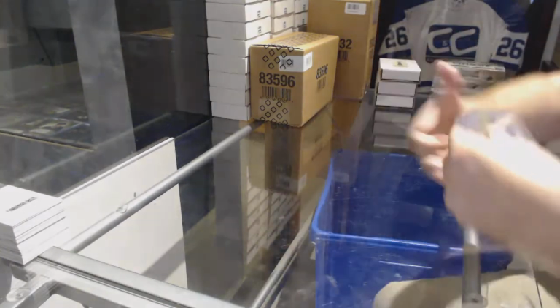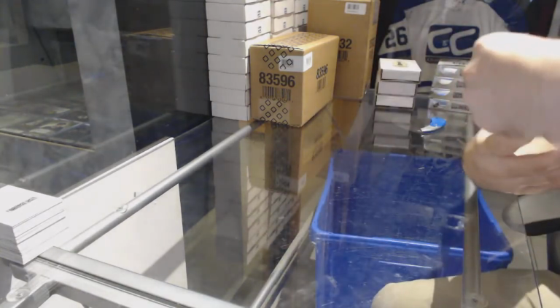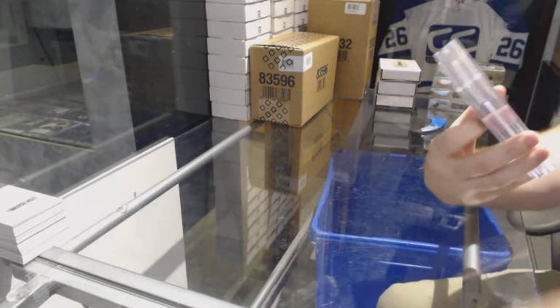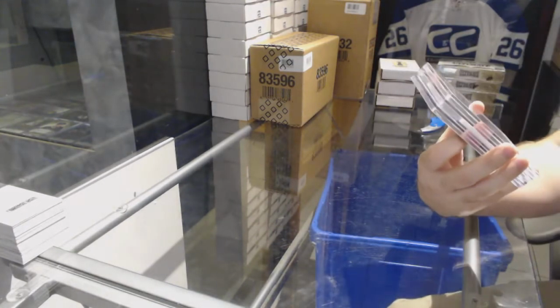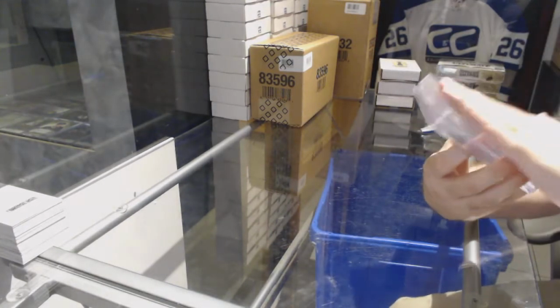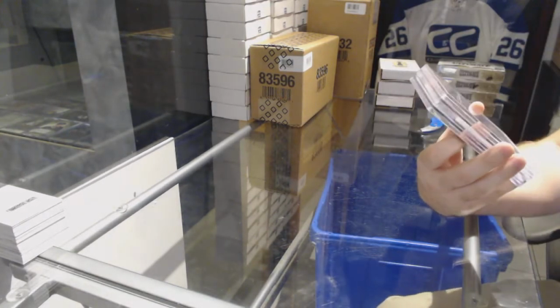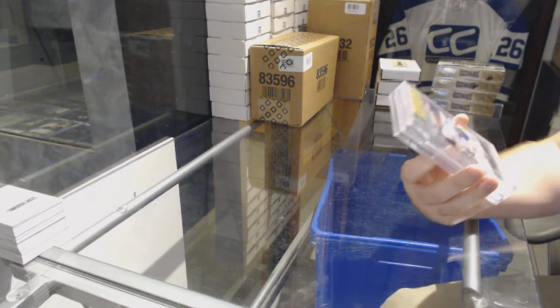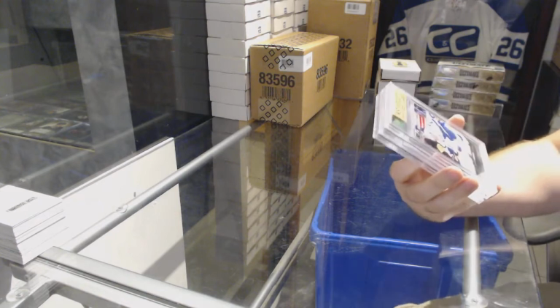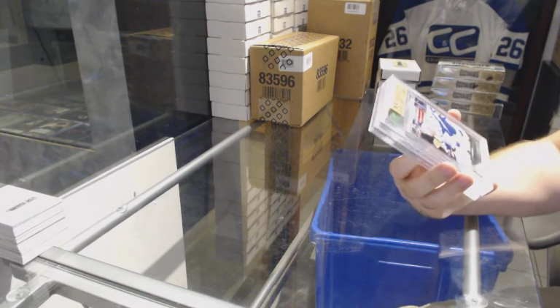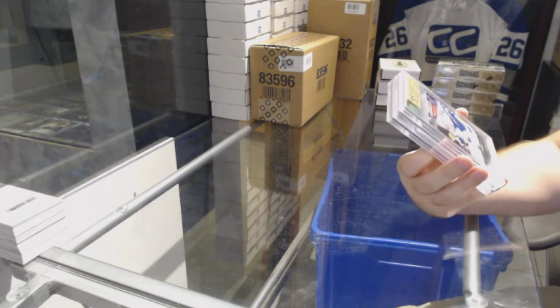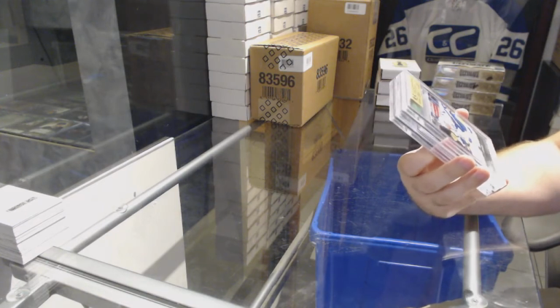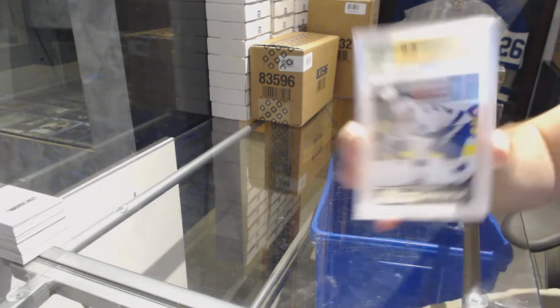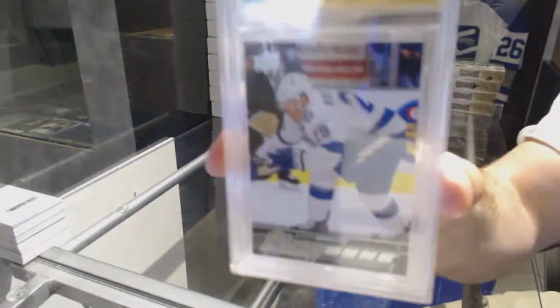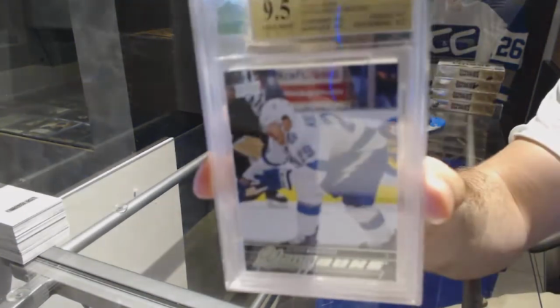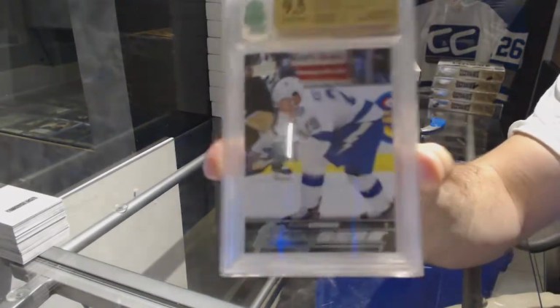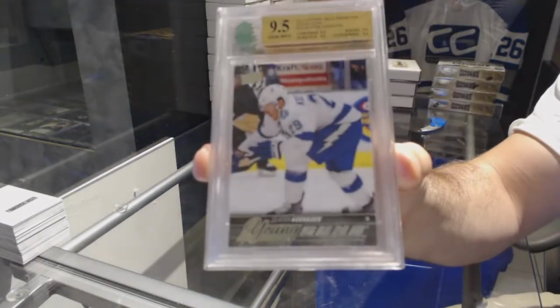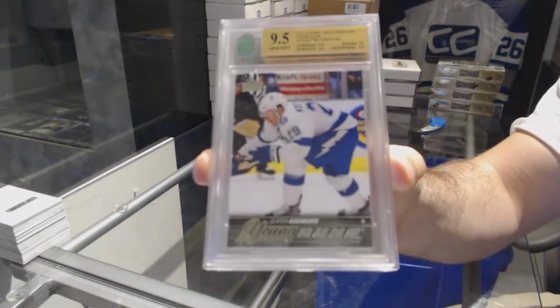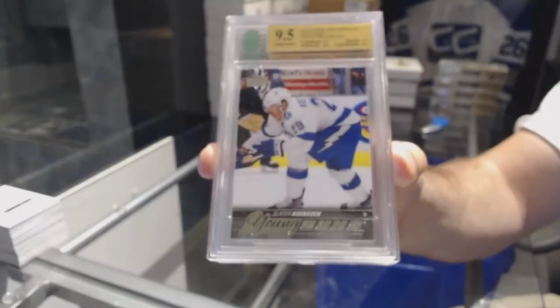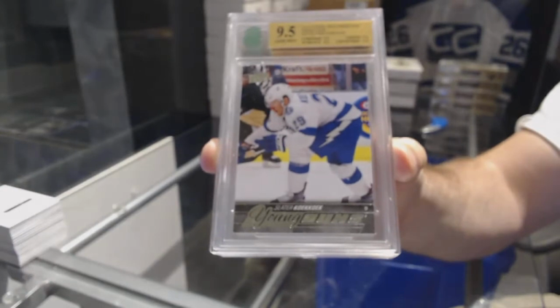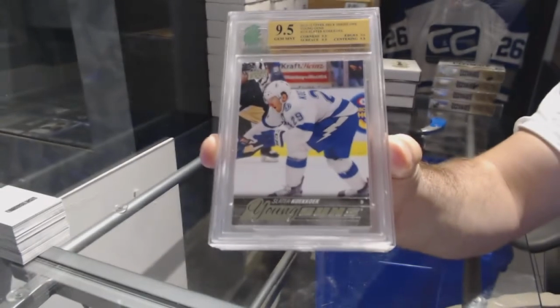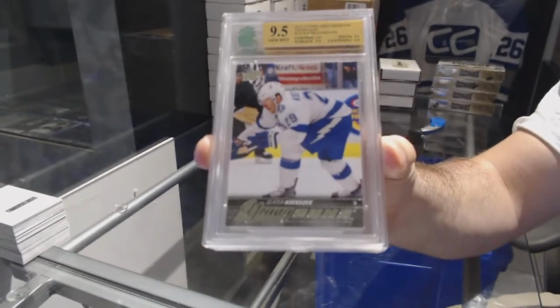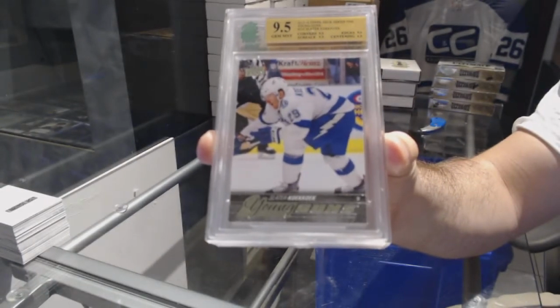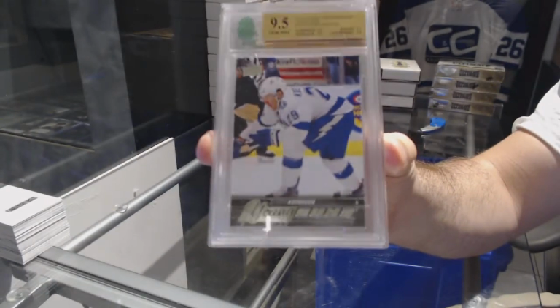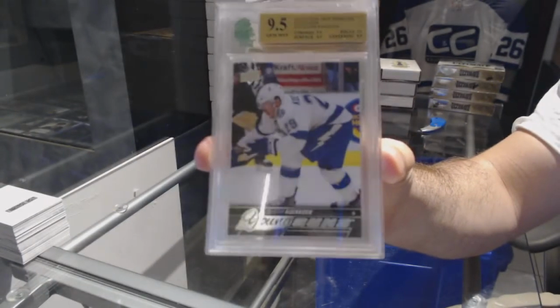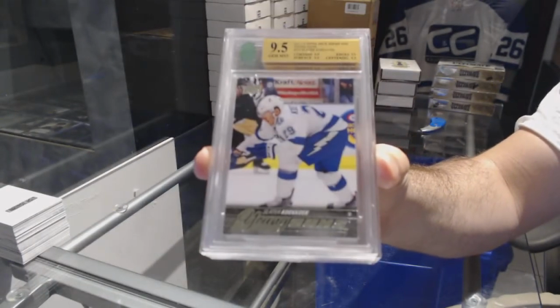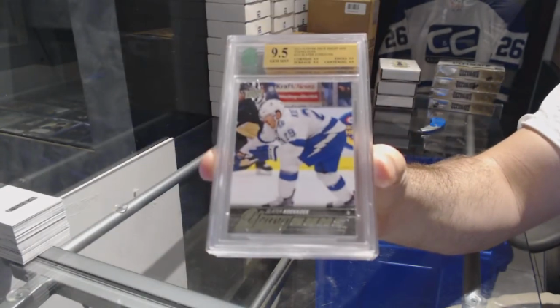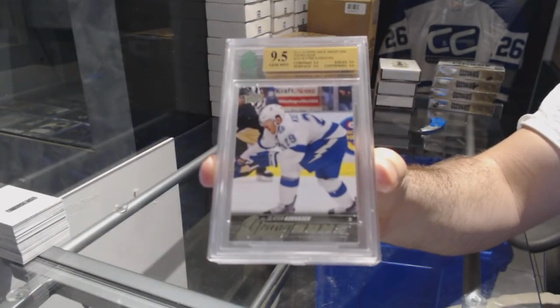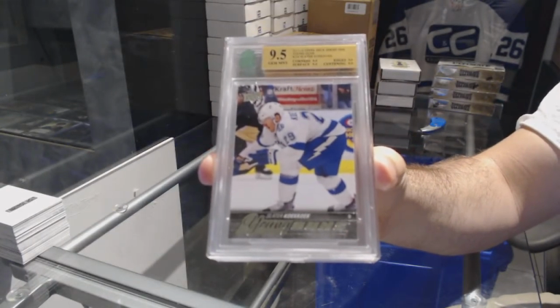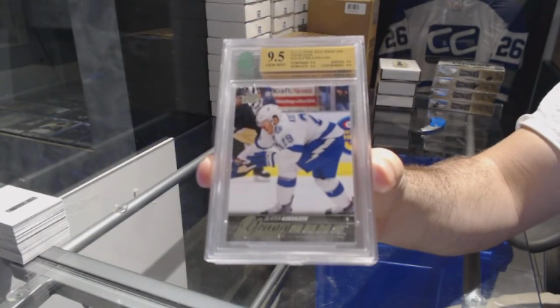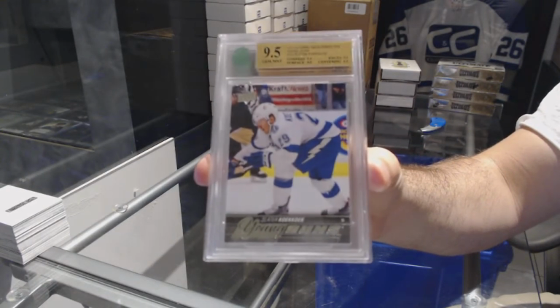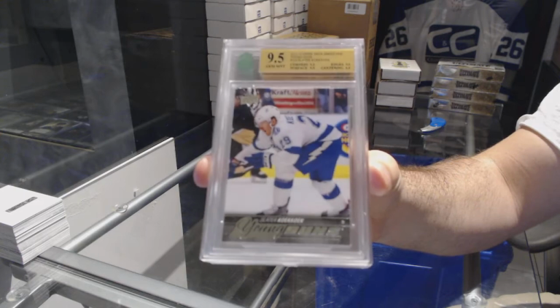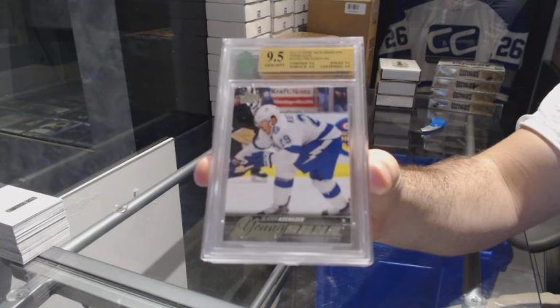We start off with a 9.5 Young Guns, Slater Koekkoek. 9.5.